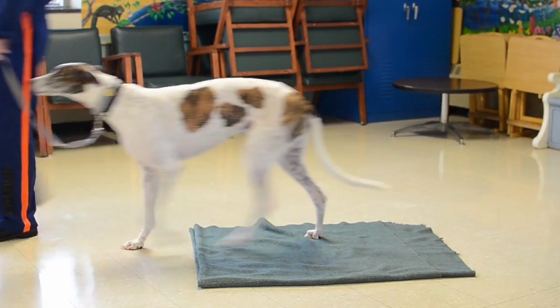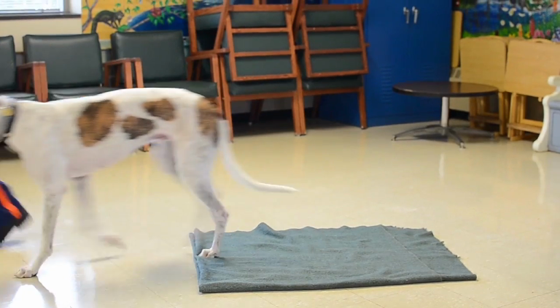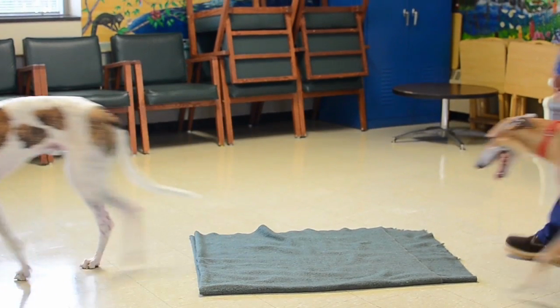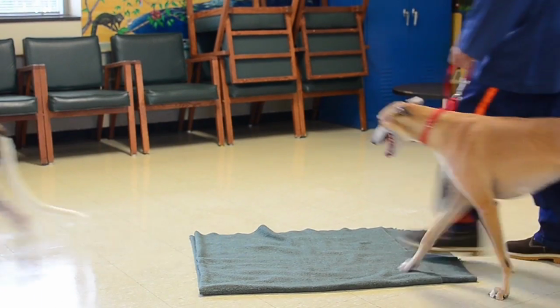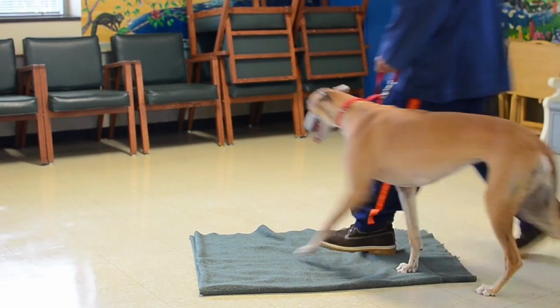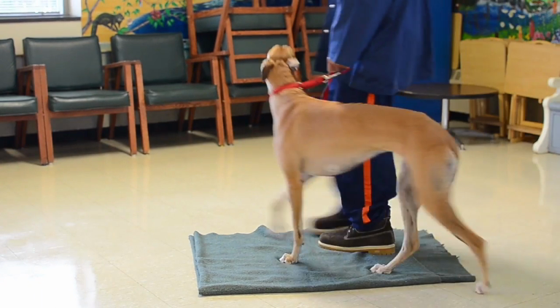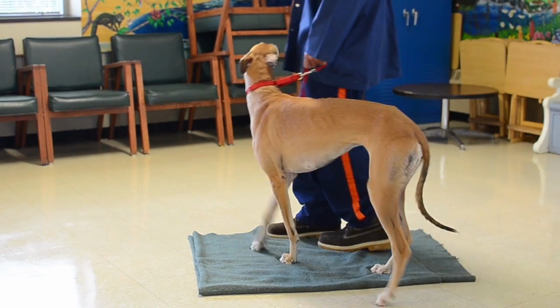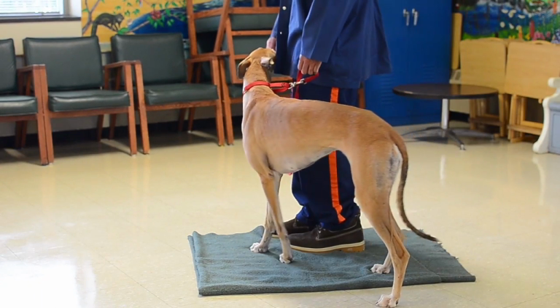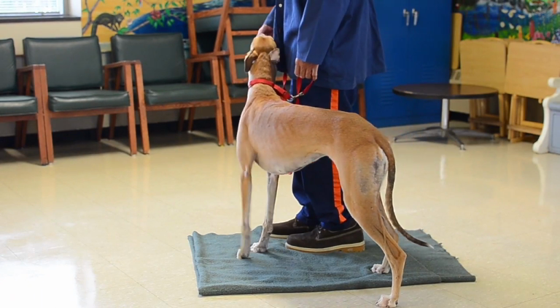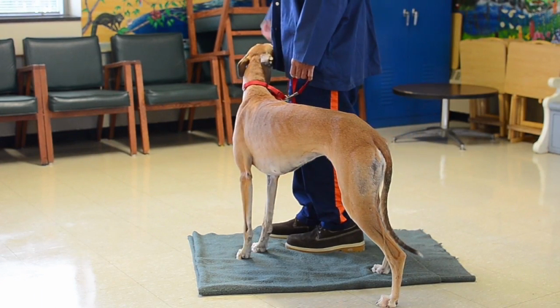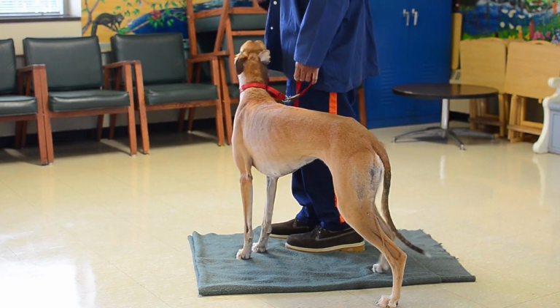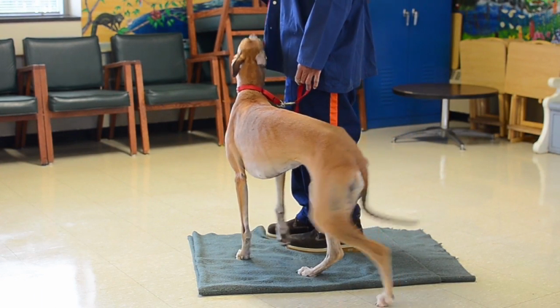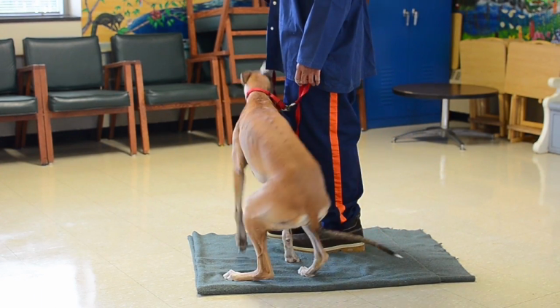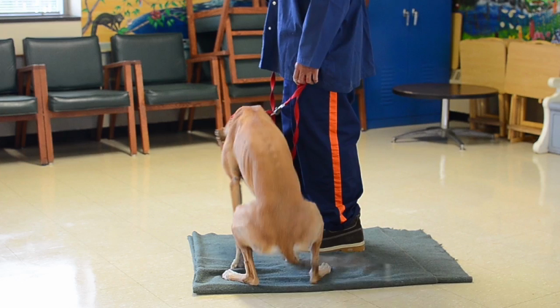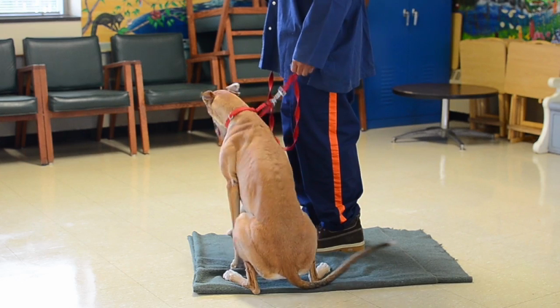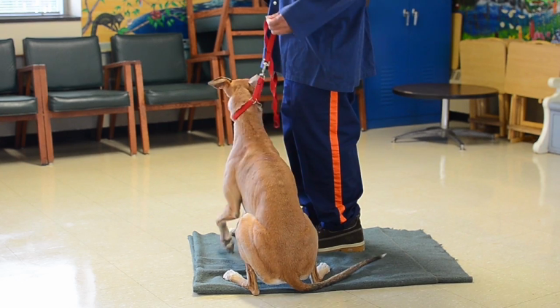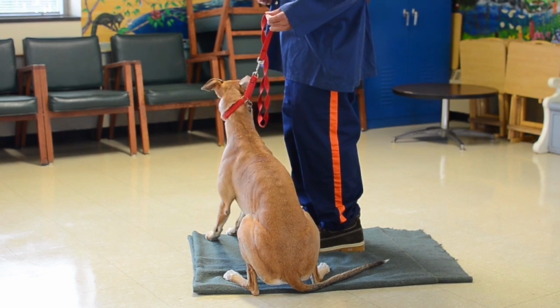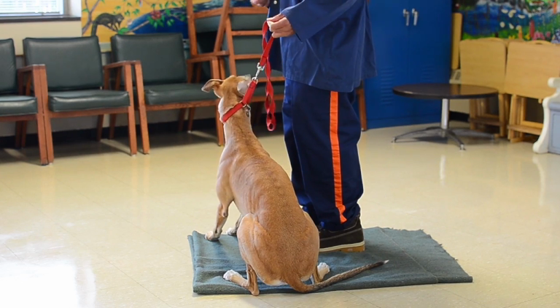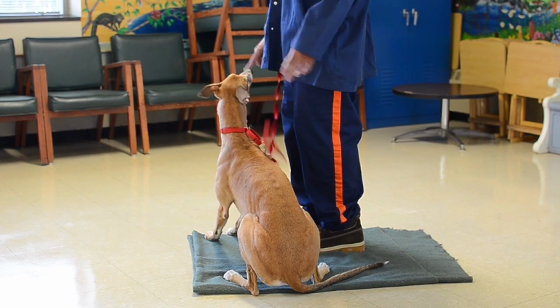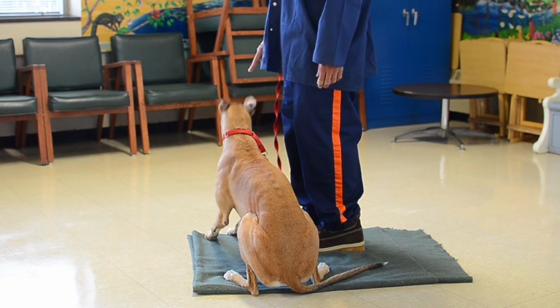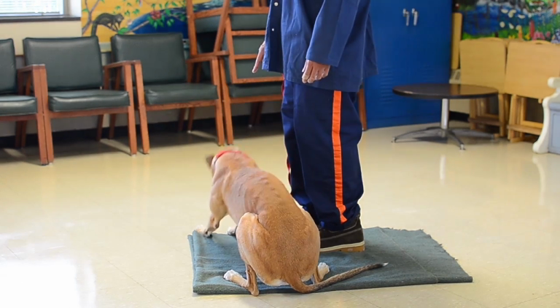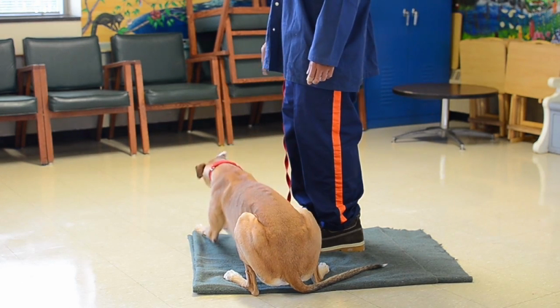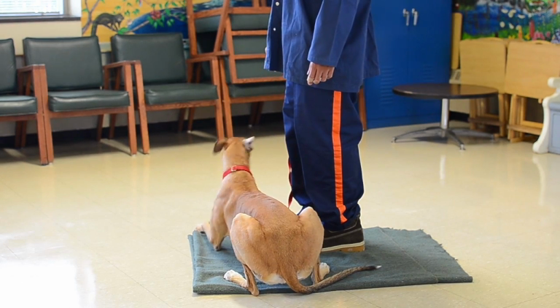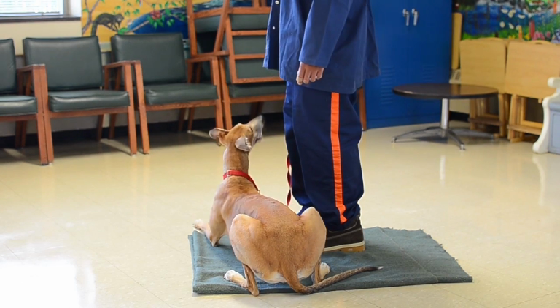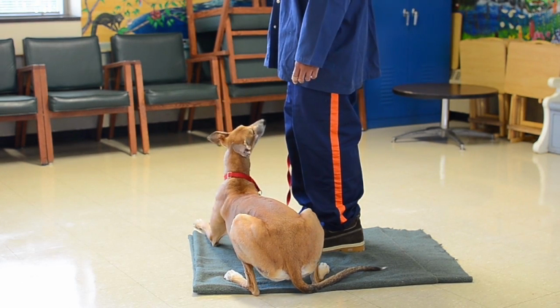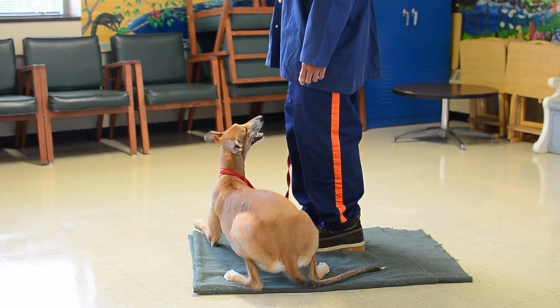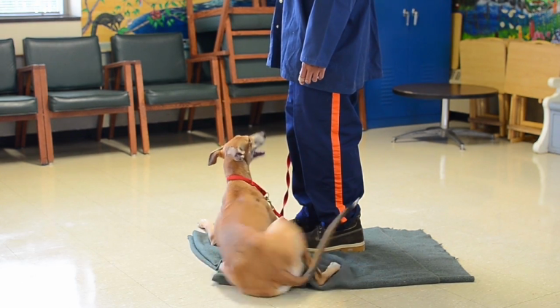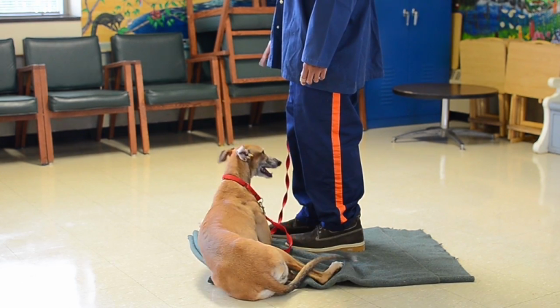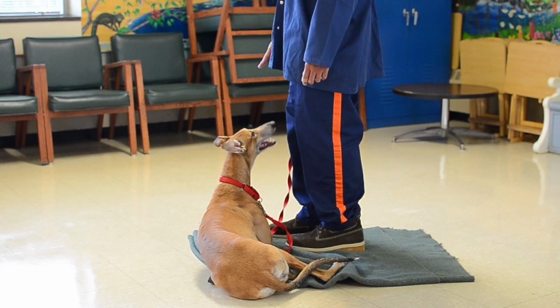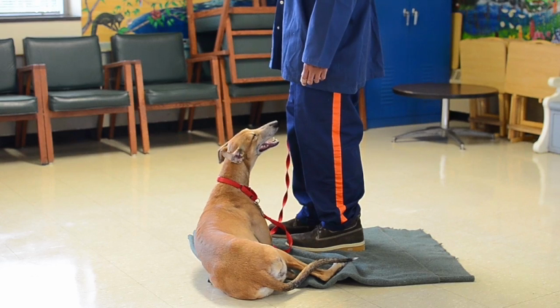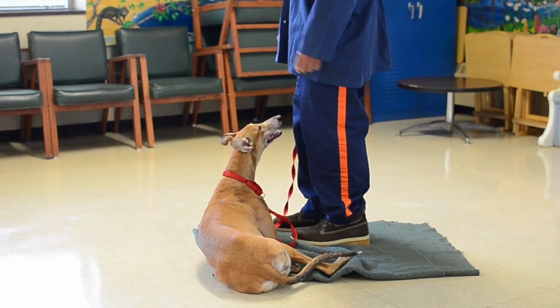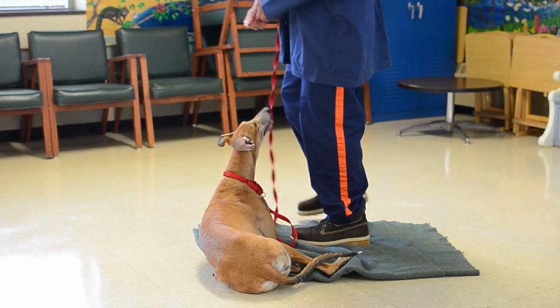Watch your dog, sit your dog, down your dog, stay your dog, walk around your dog.